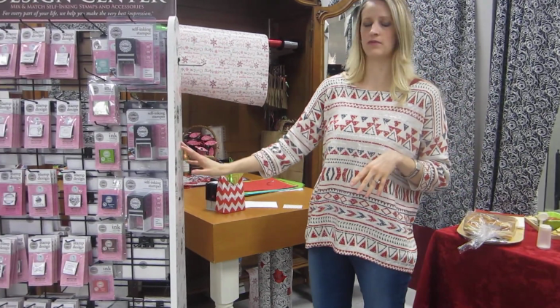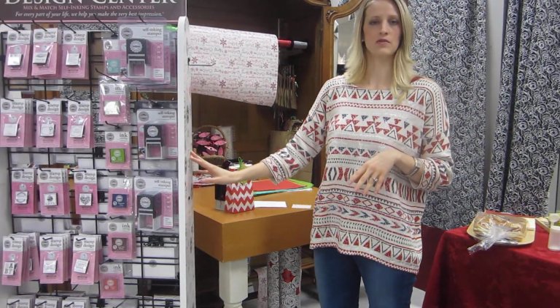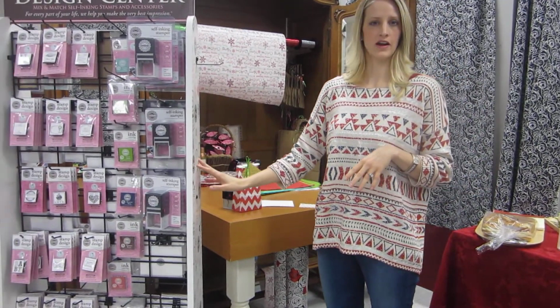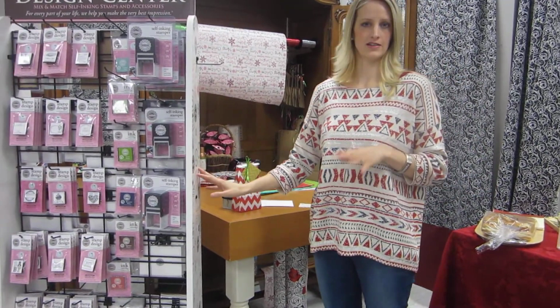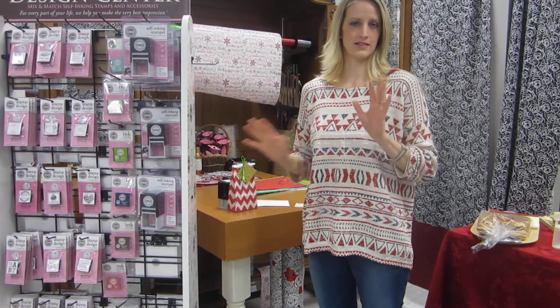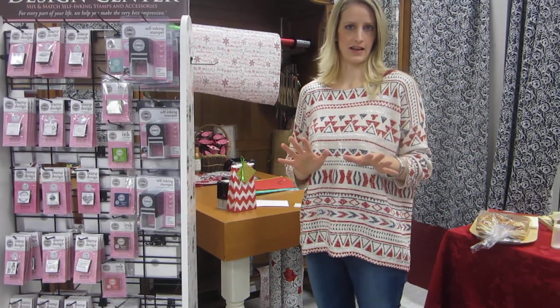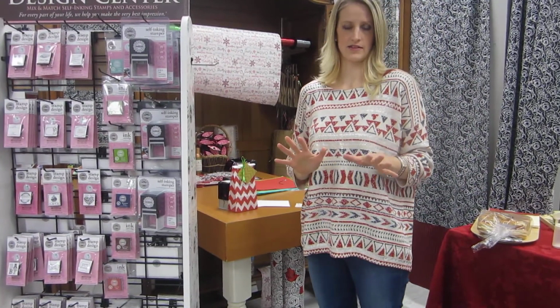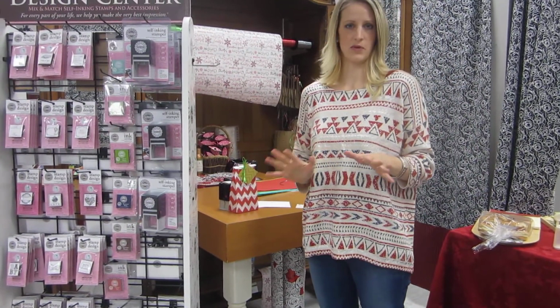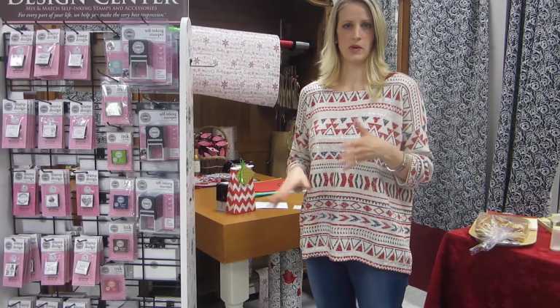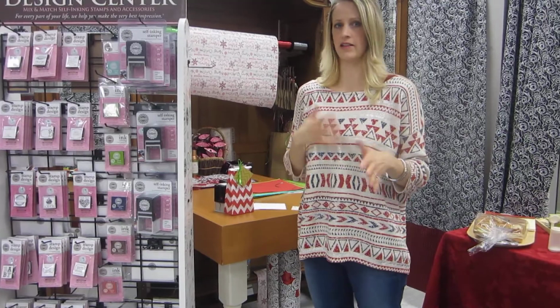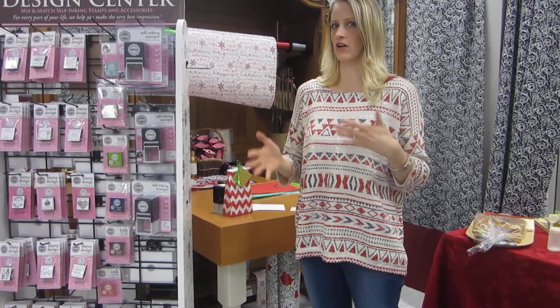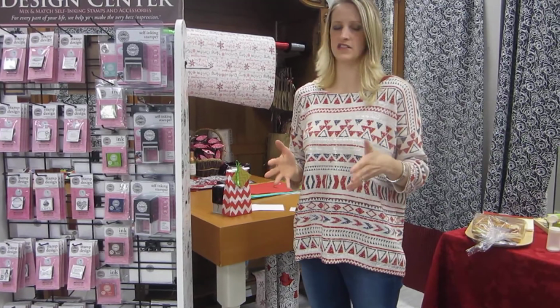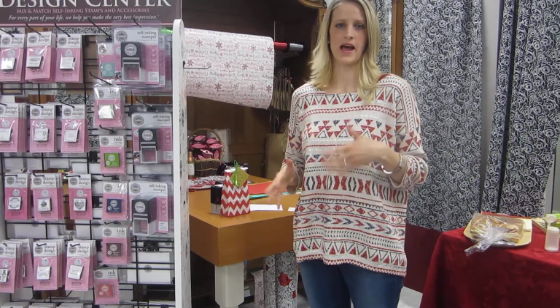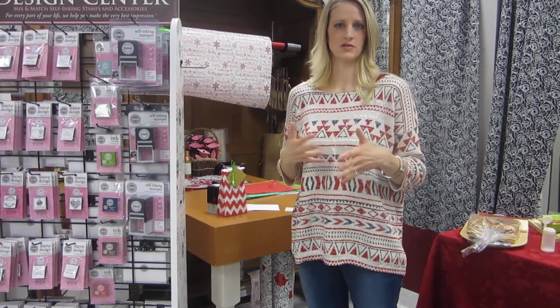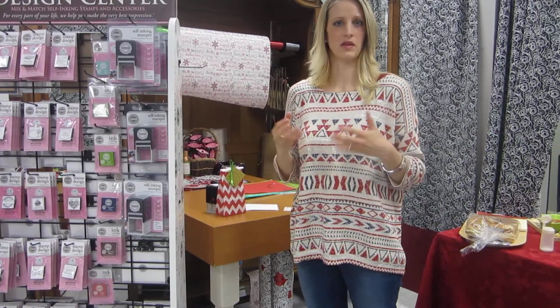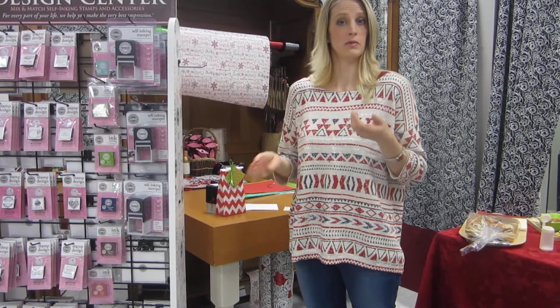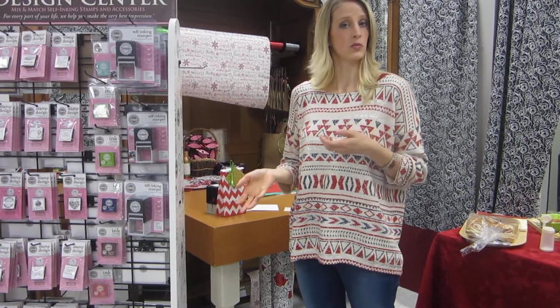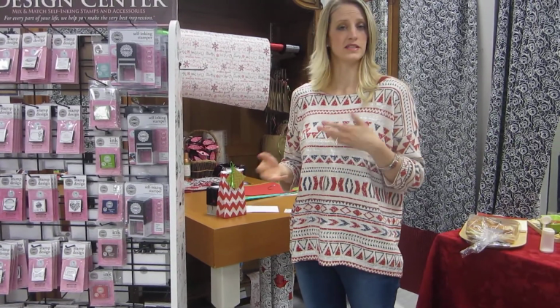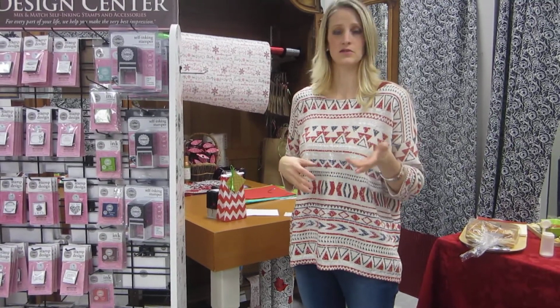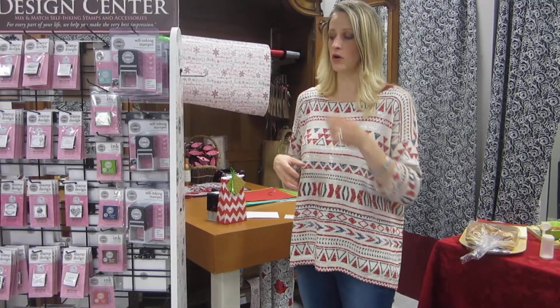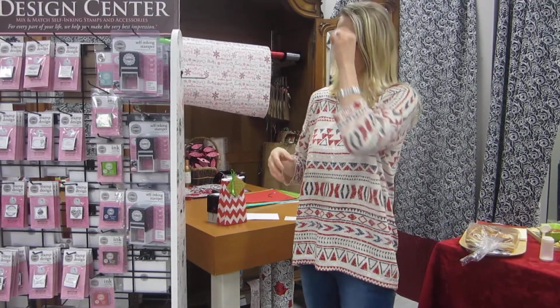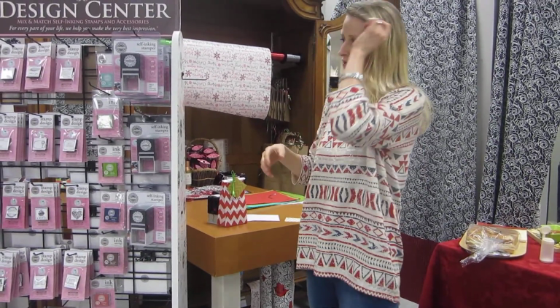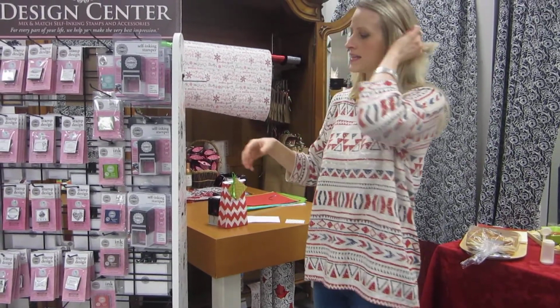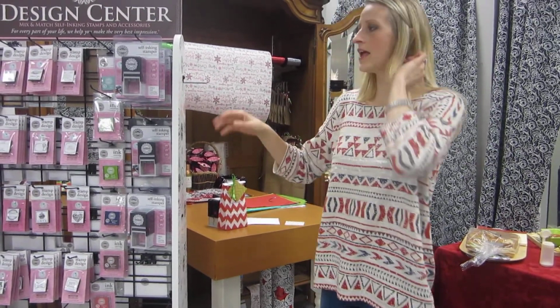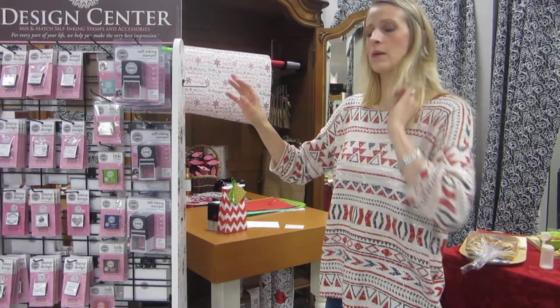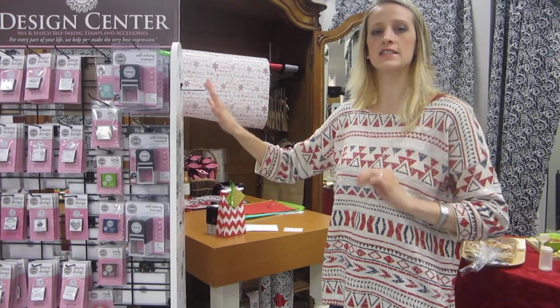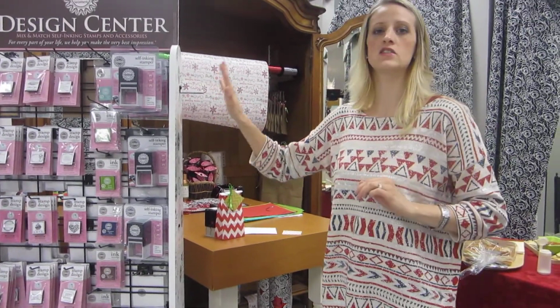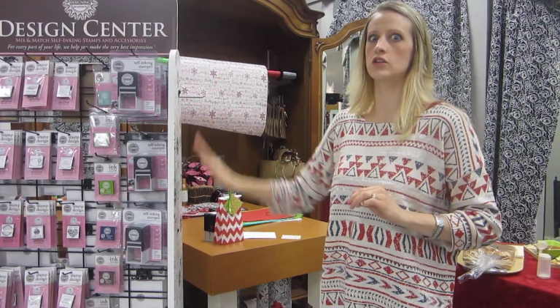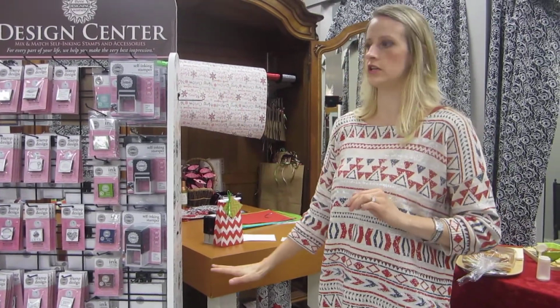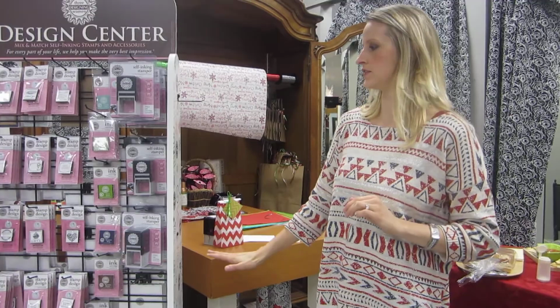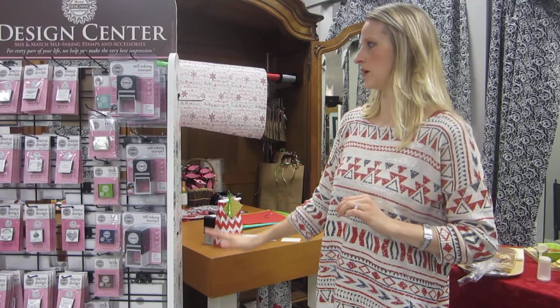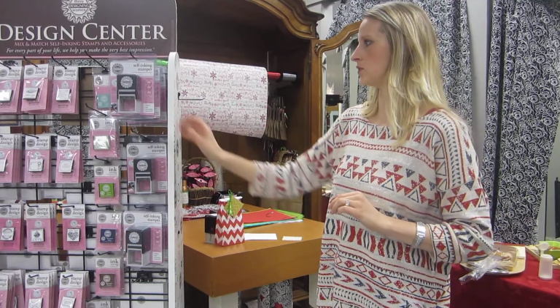If you've ever had to have a stamper made — like at OfficeMax or somewhere — maybe for your business or your home address, this is such an easier way to do it.